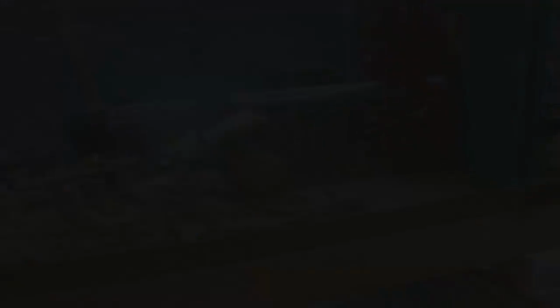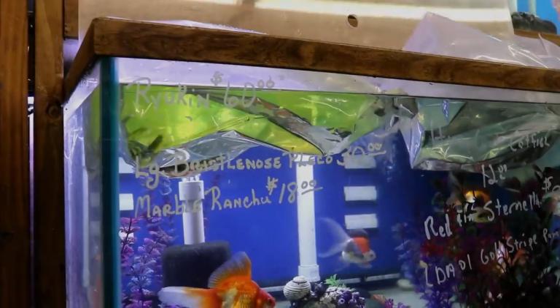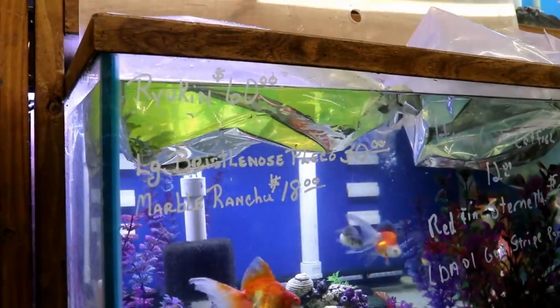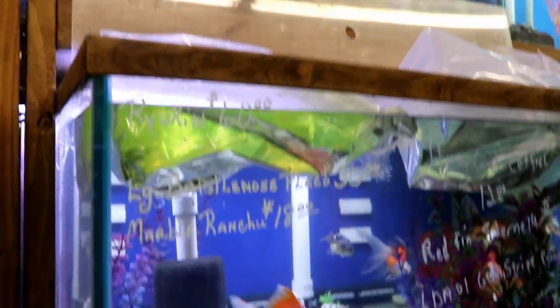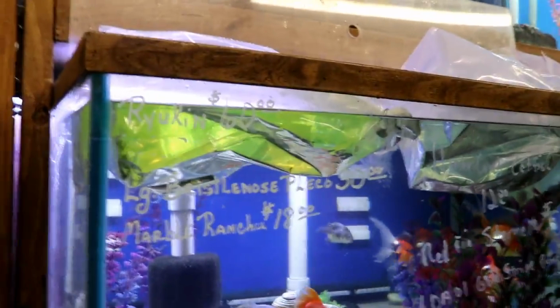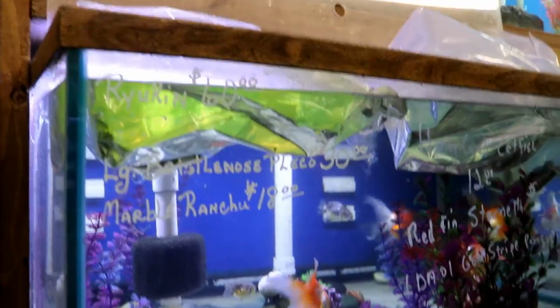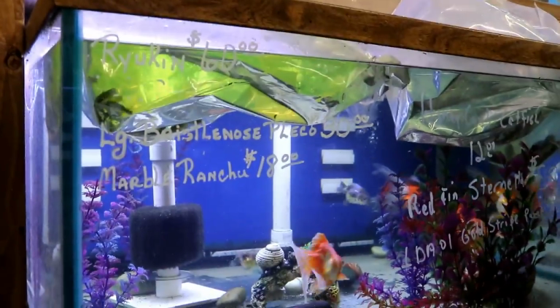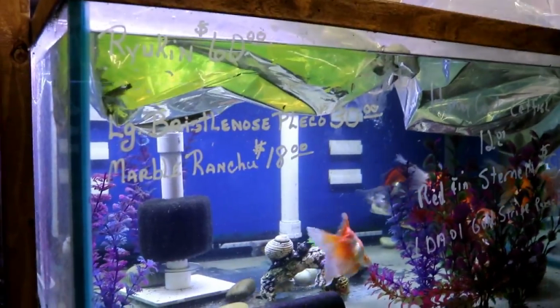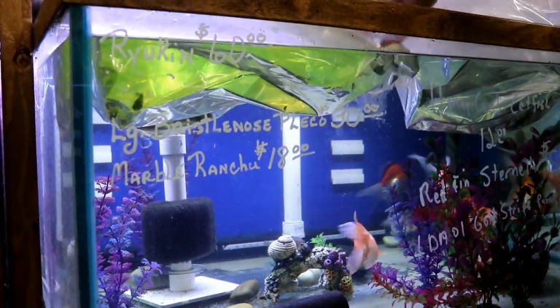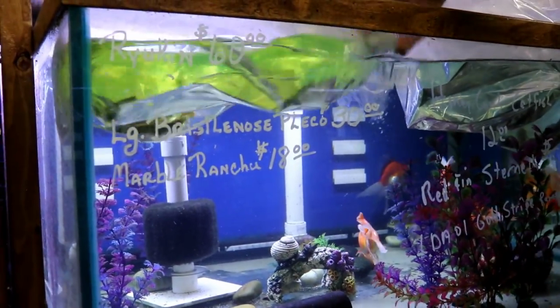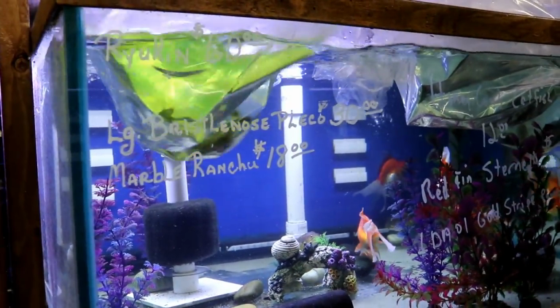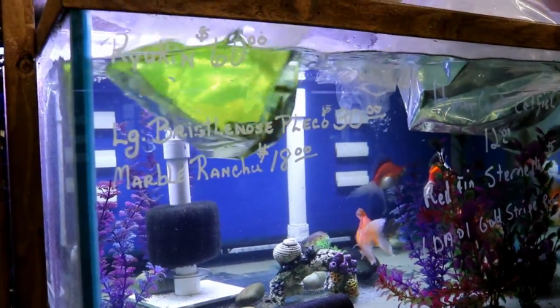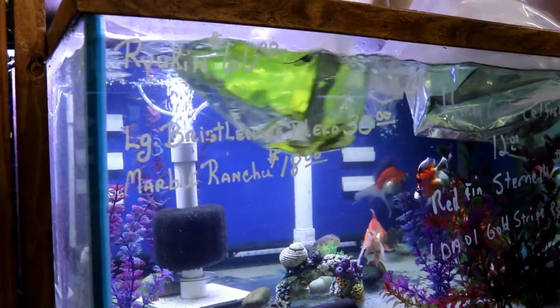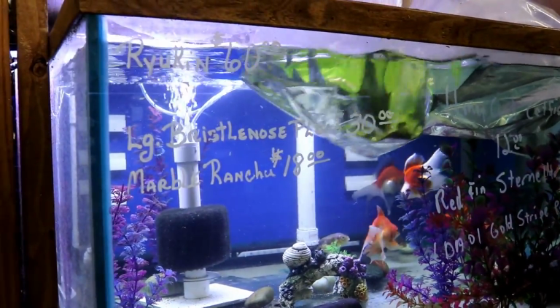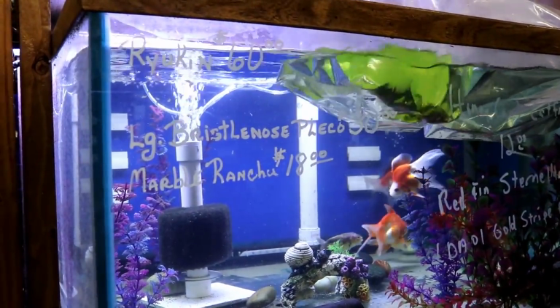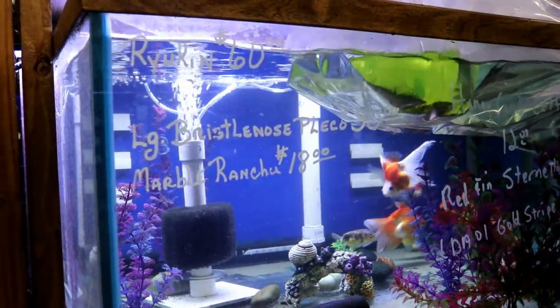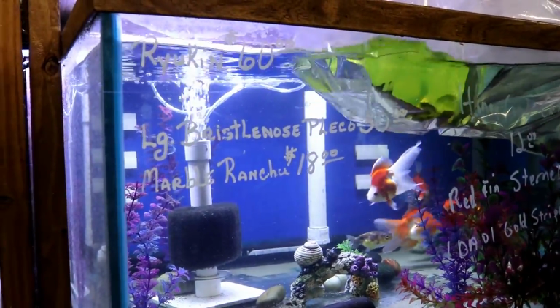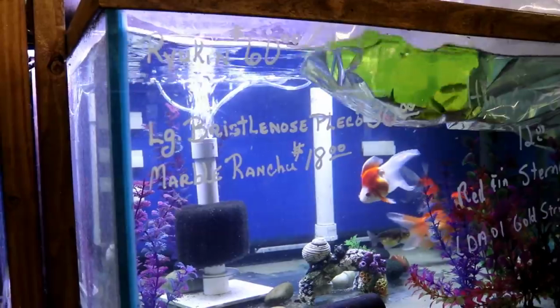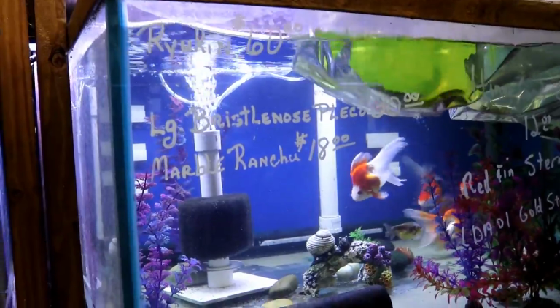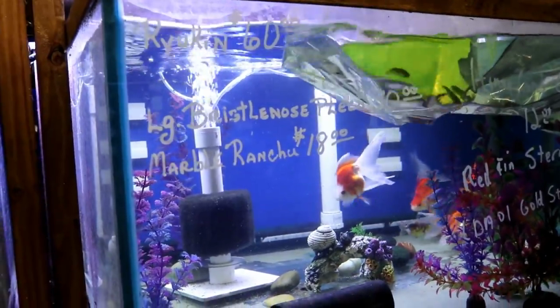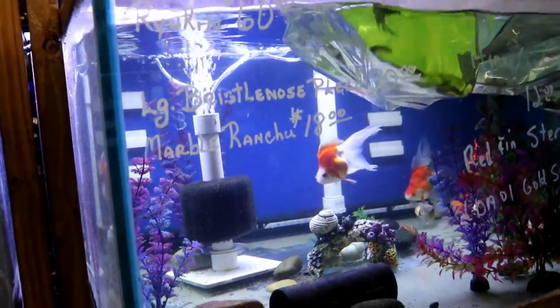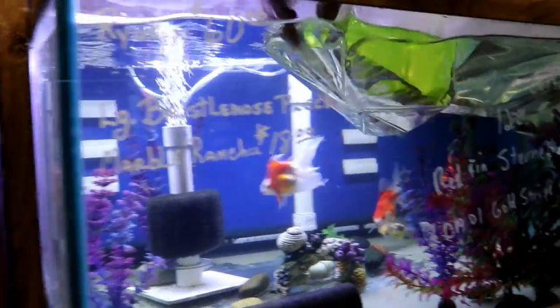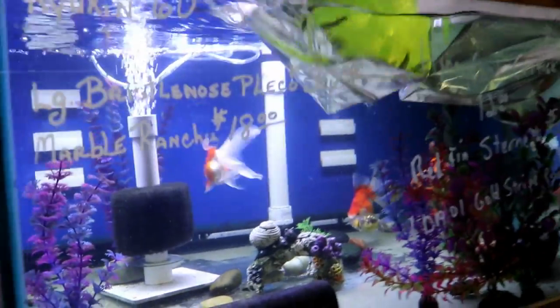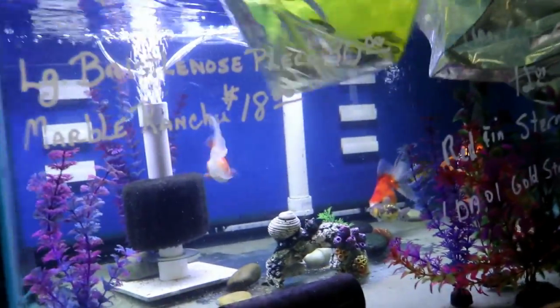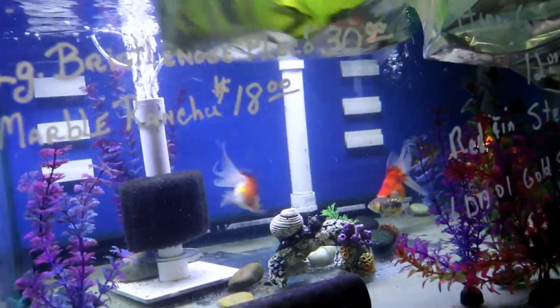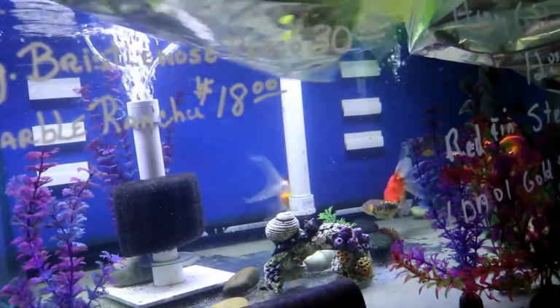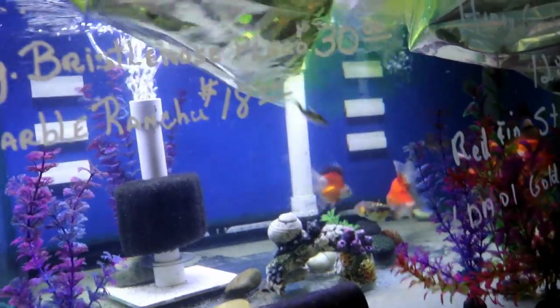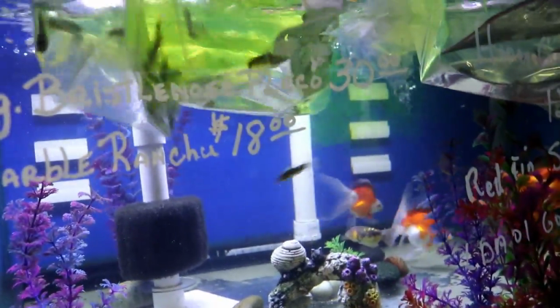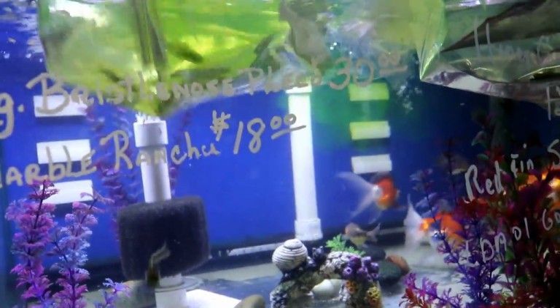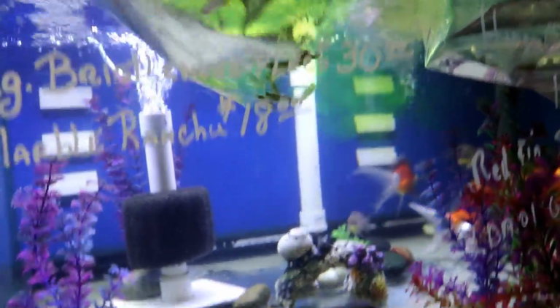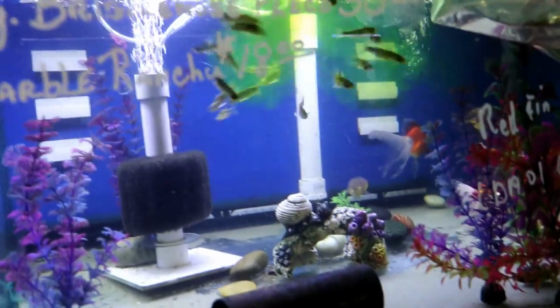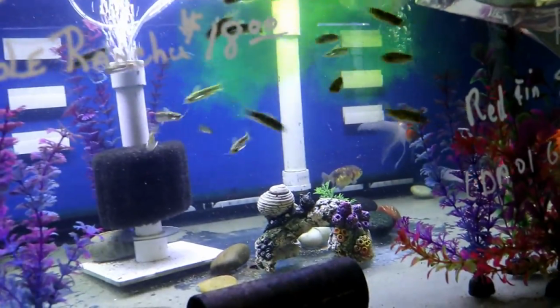This is a honeycomb catfish — a South American wood catfish that stays pretty small, two or three inches. They hide a little bit but have a real cool pattern on them, like little honeycombs.